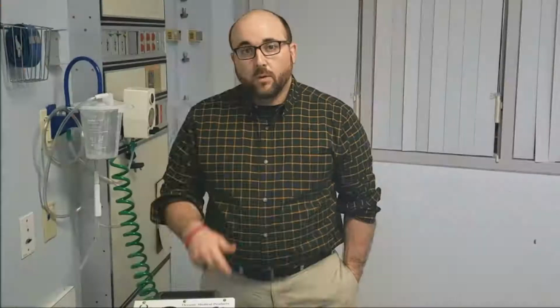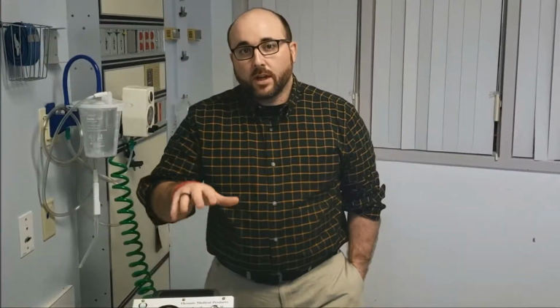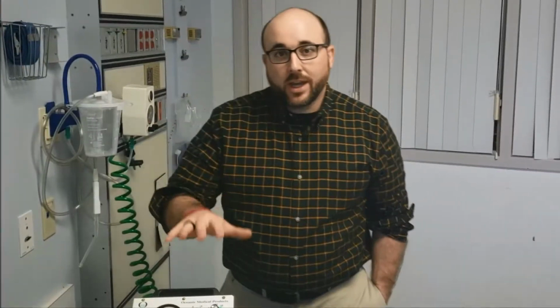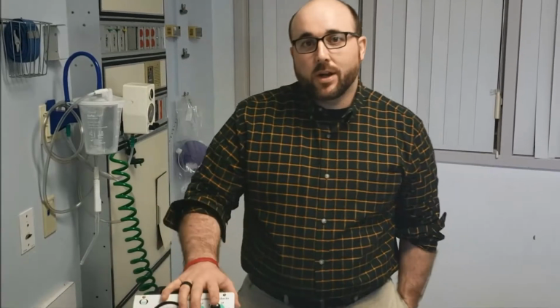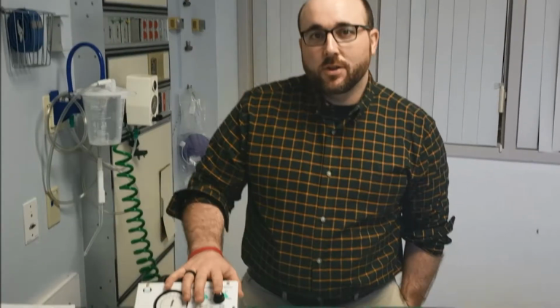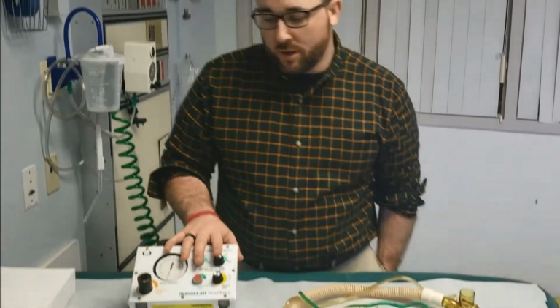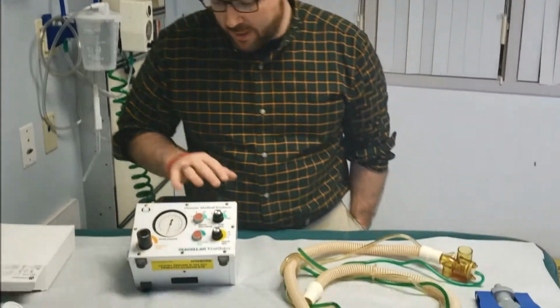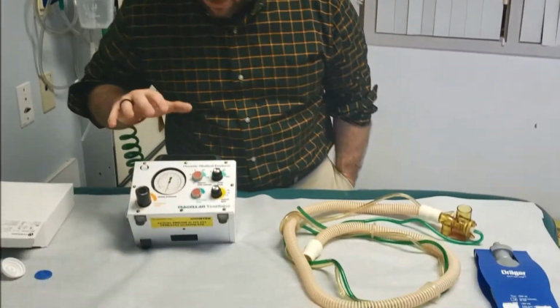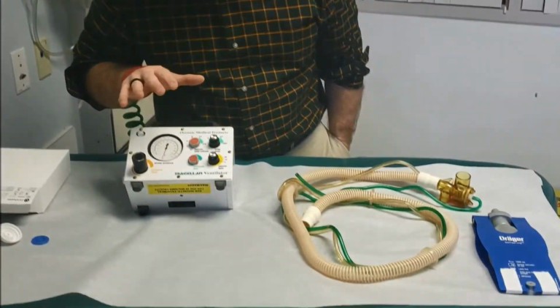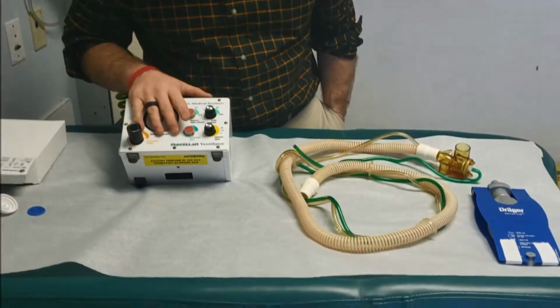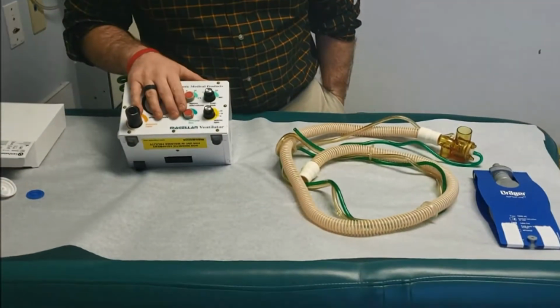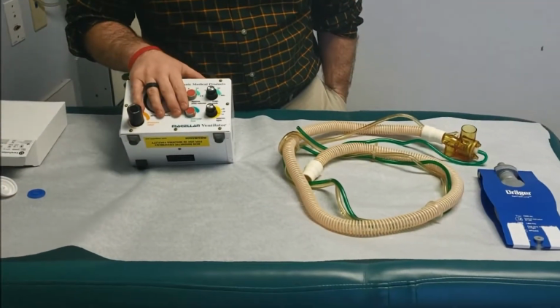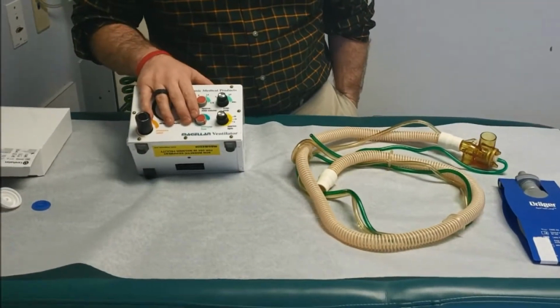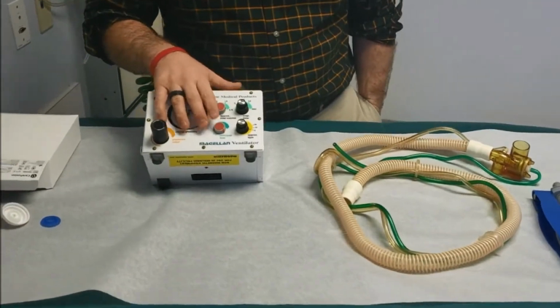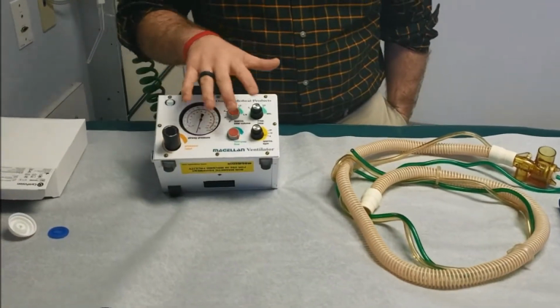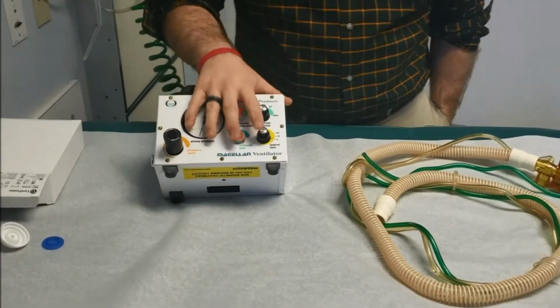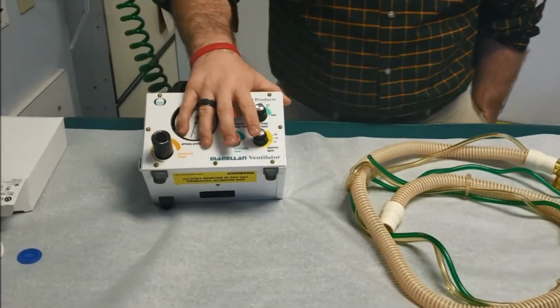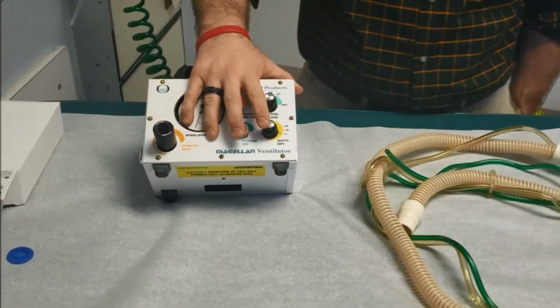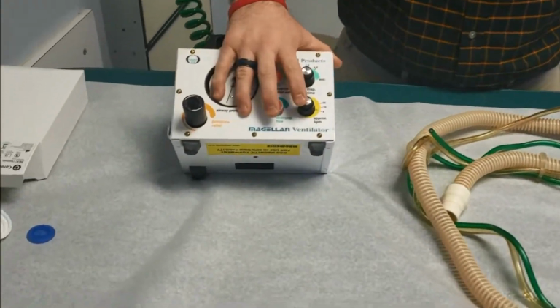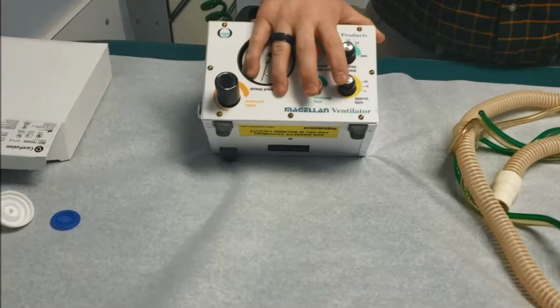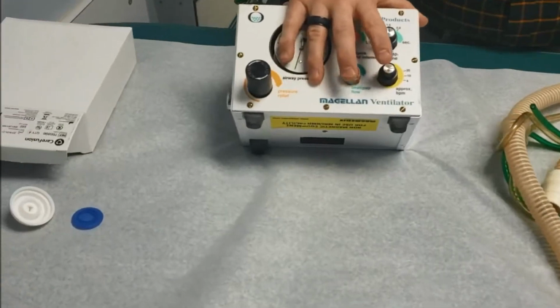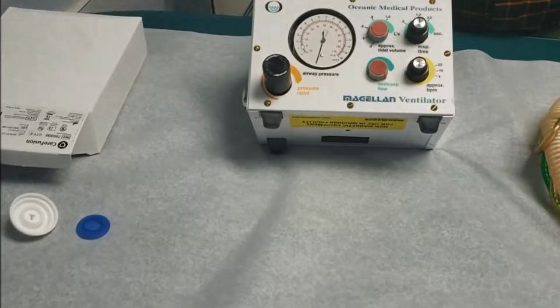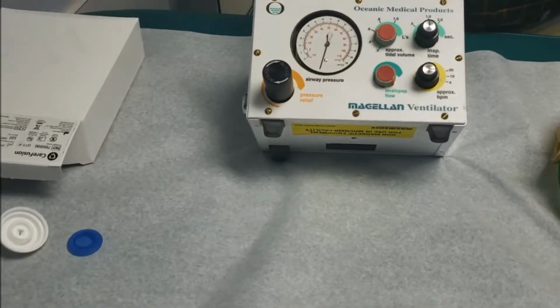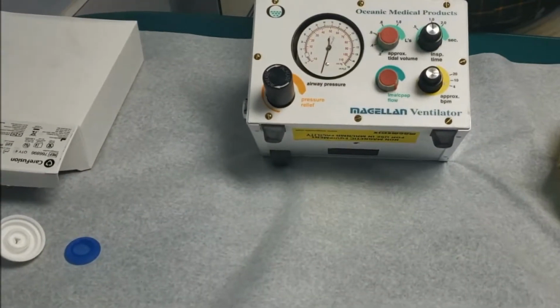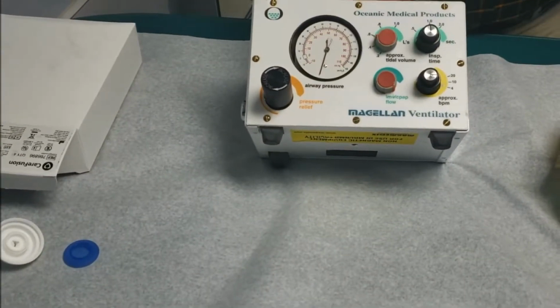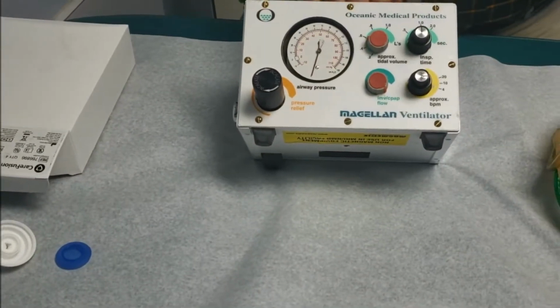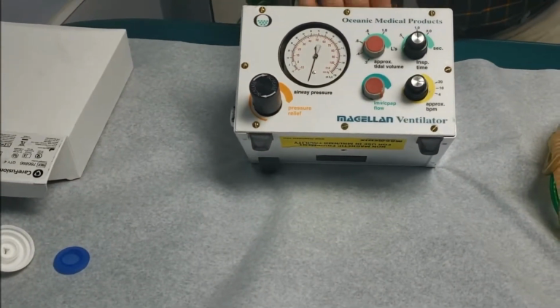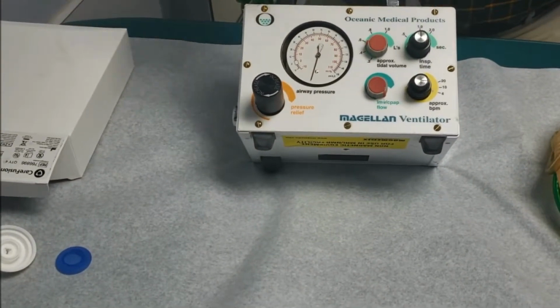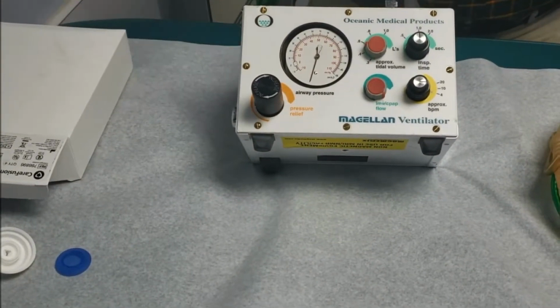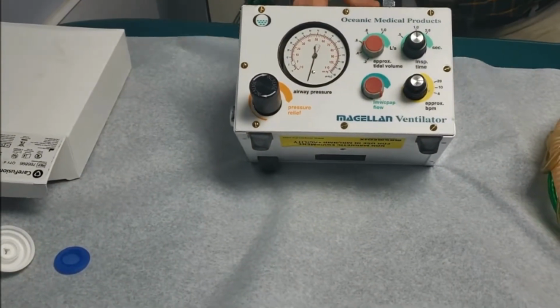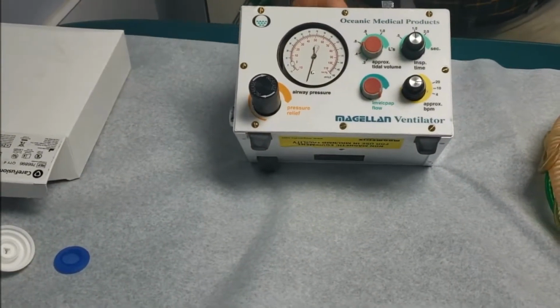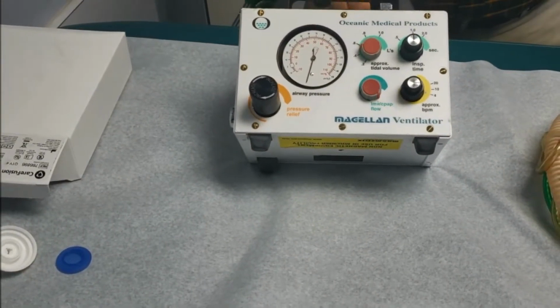We've got a quick hit we're gonna do on the Magellan ventilator. This is a transport ventilator we commonly use for MRI or if we don't have any other ventilators available.